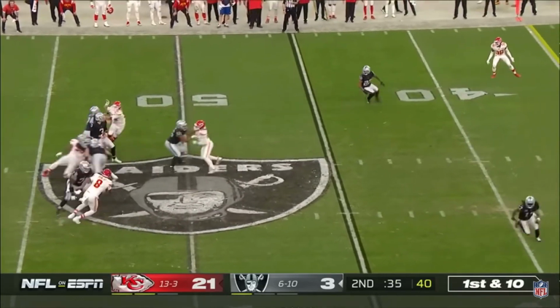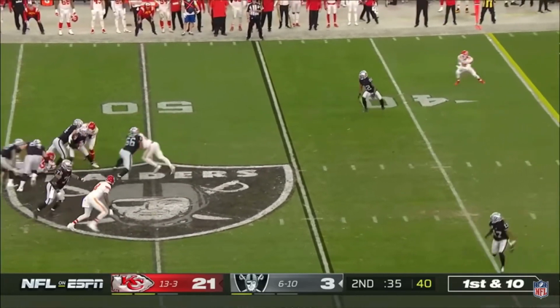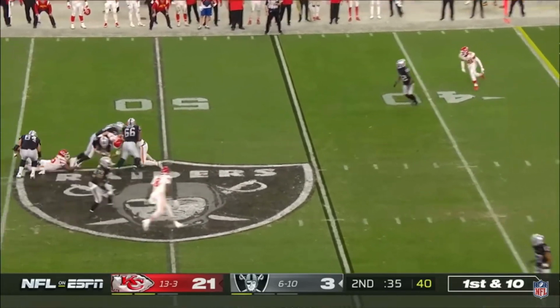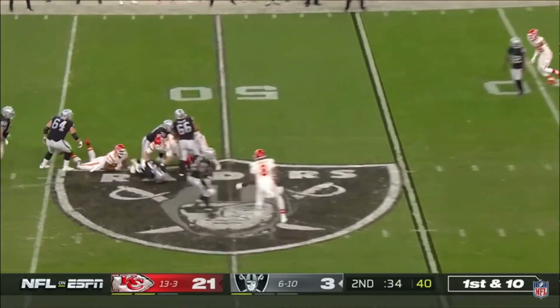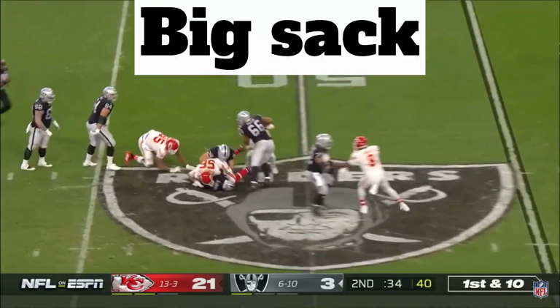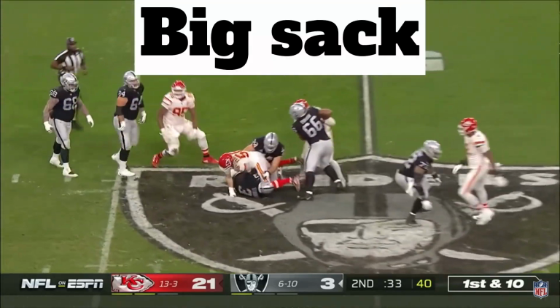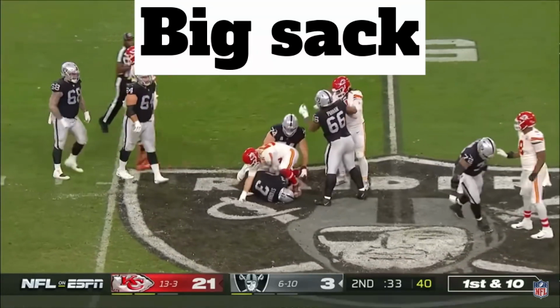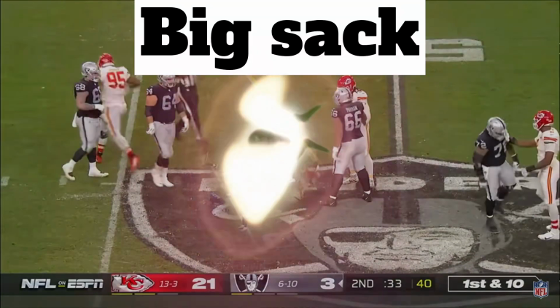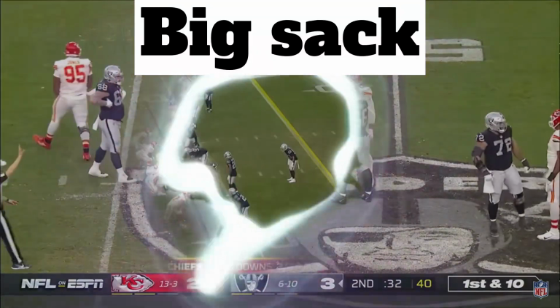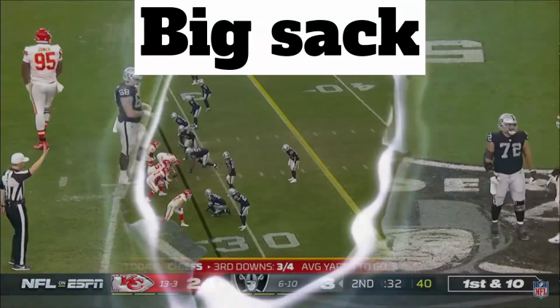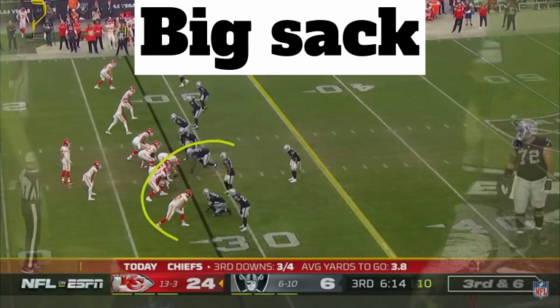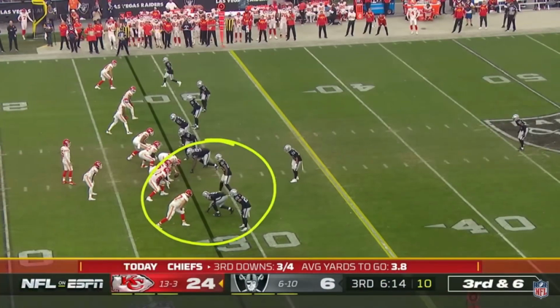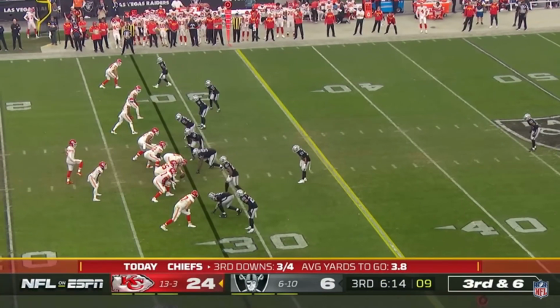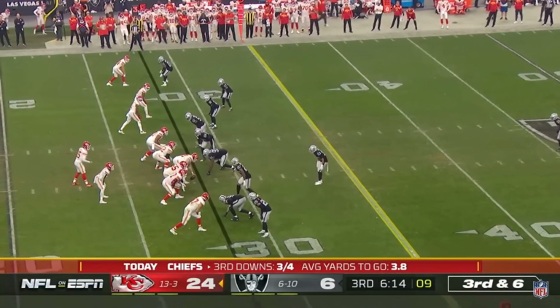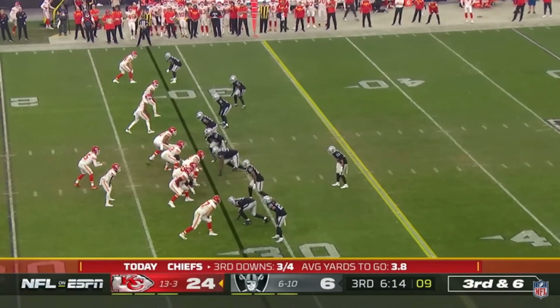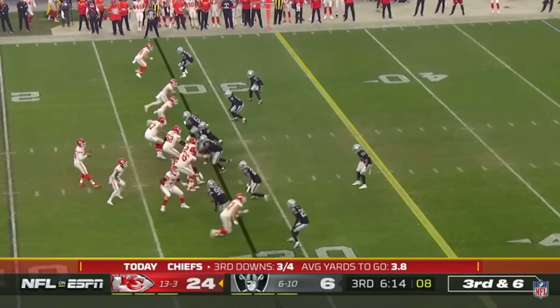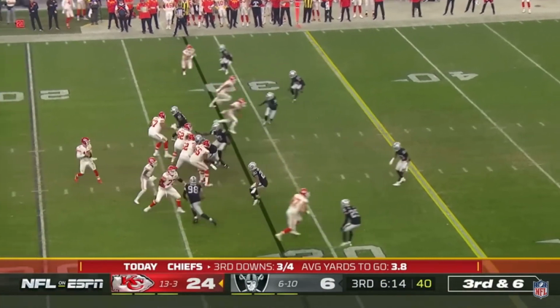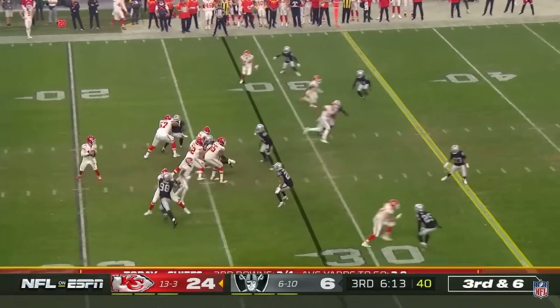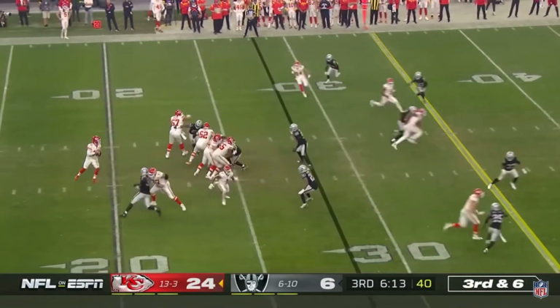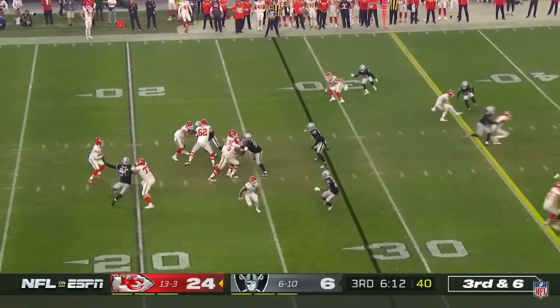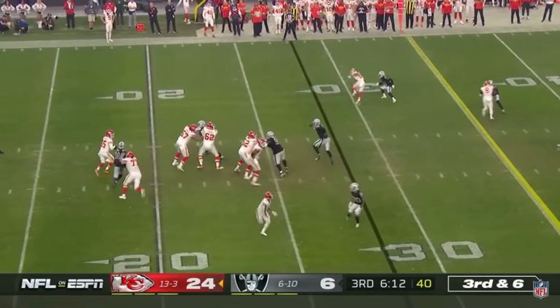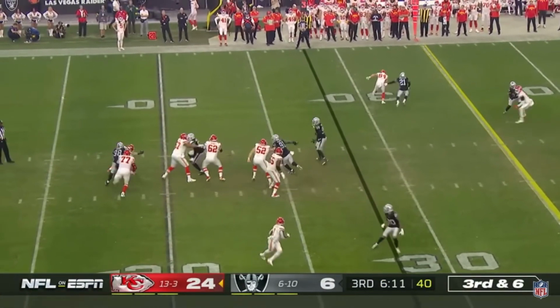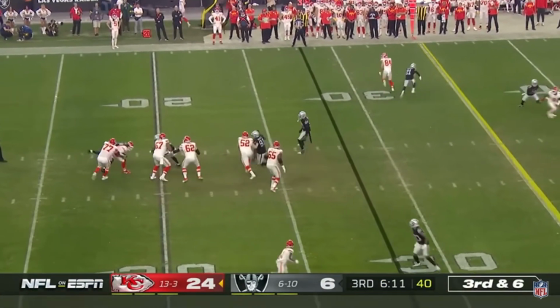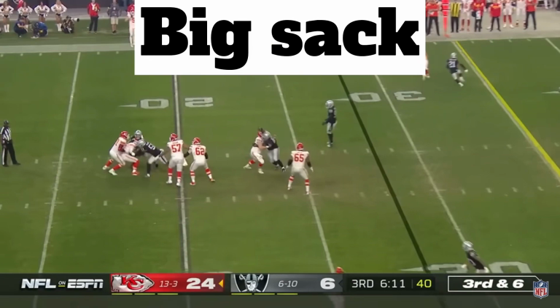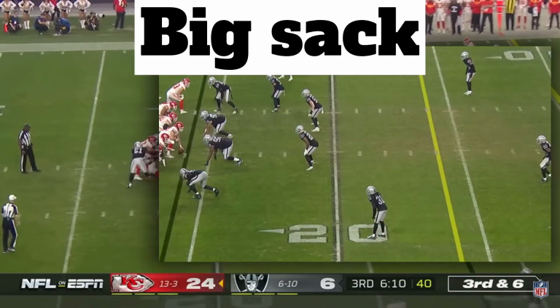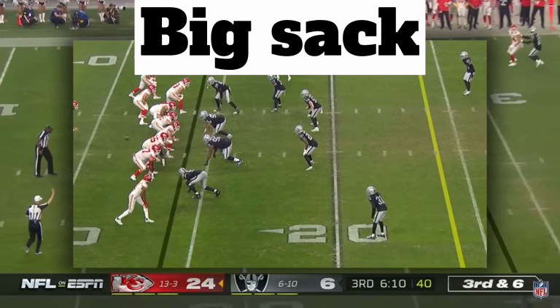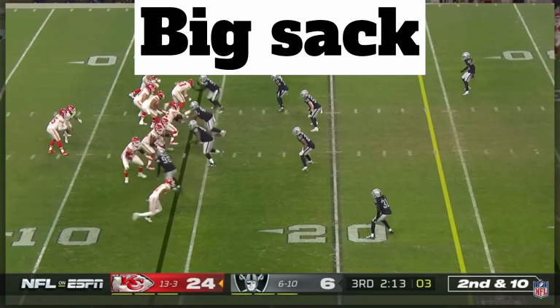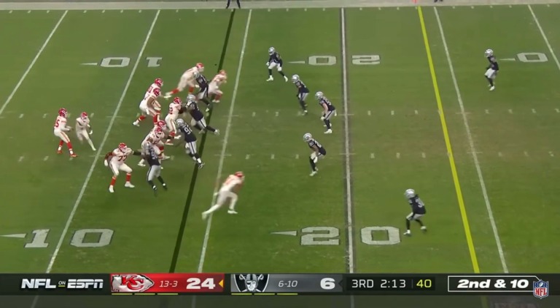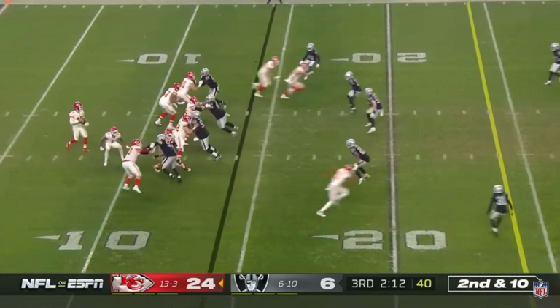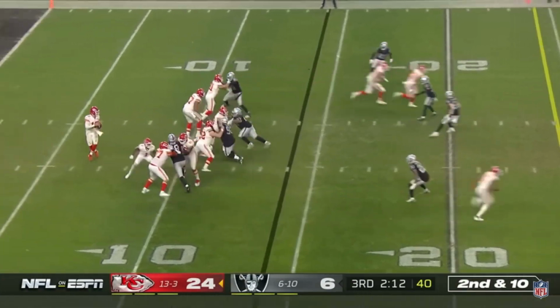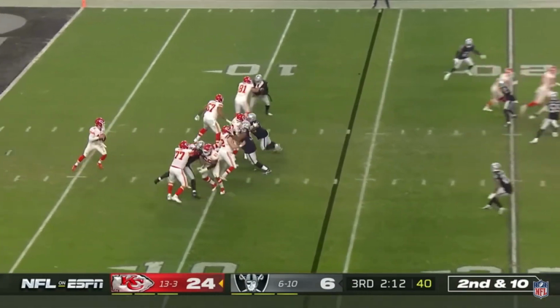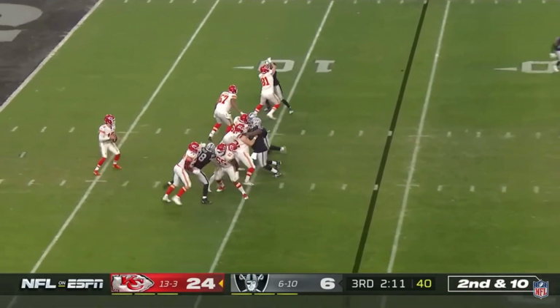First down and ten. Stidham in trouble and he'll be taken down. Kelsey at the bottom. Max Crosby is coming wide open. Second and ten.